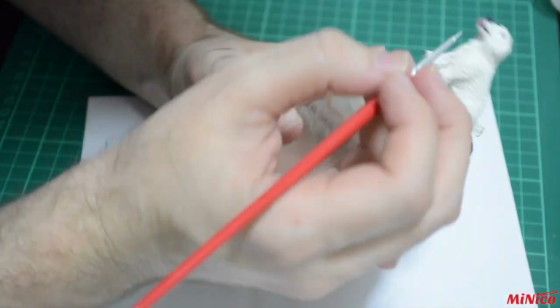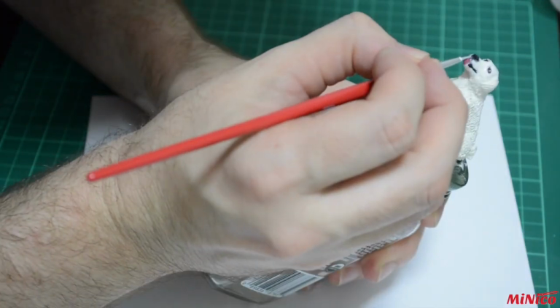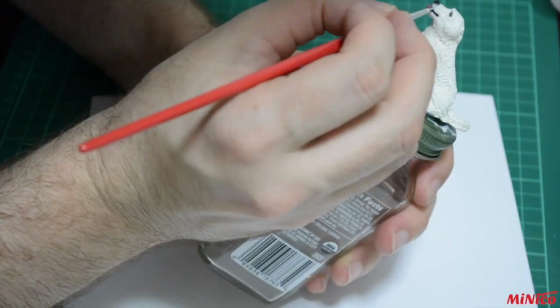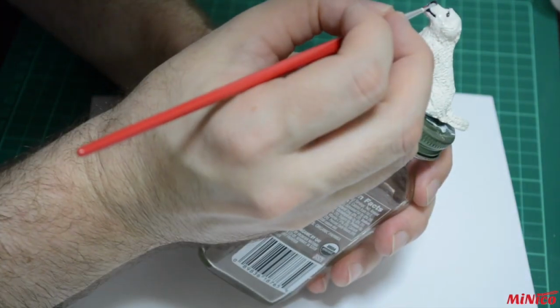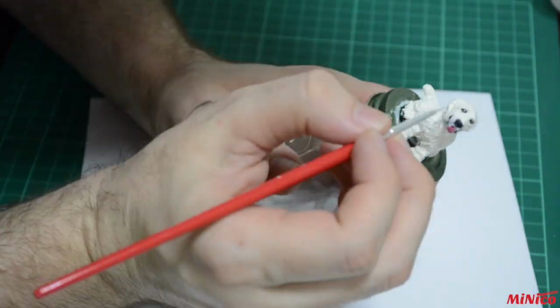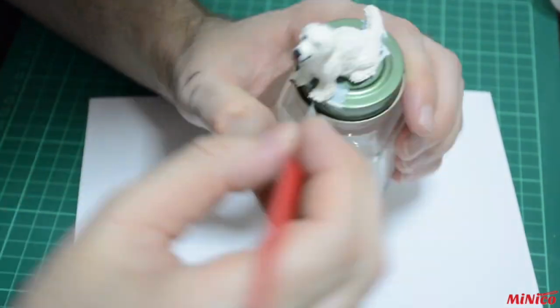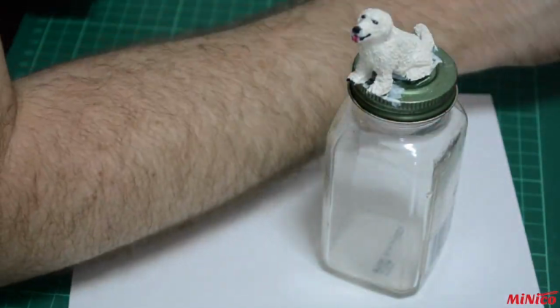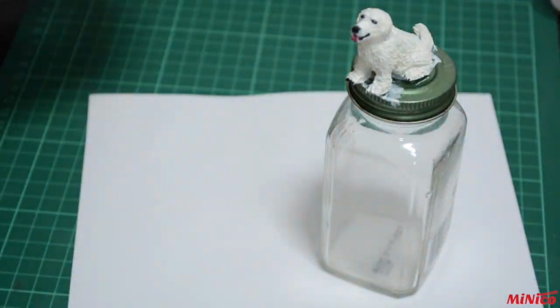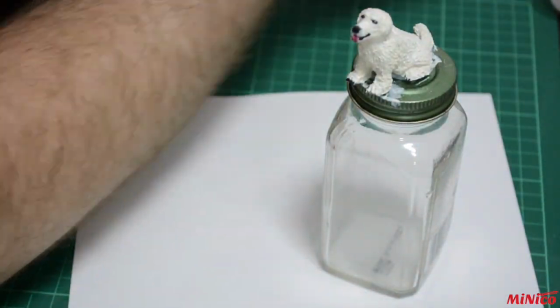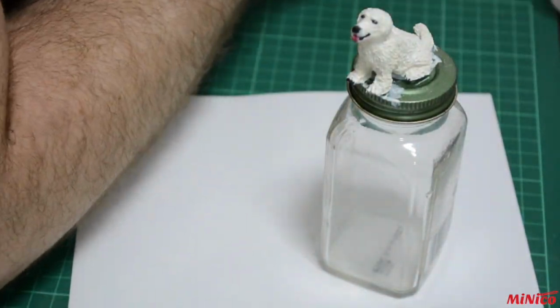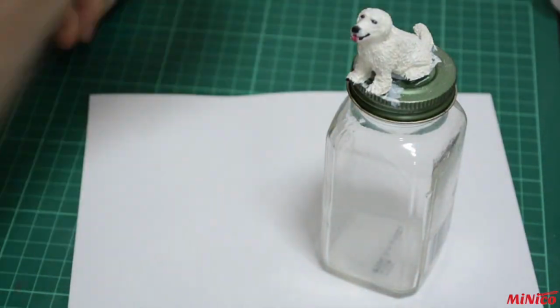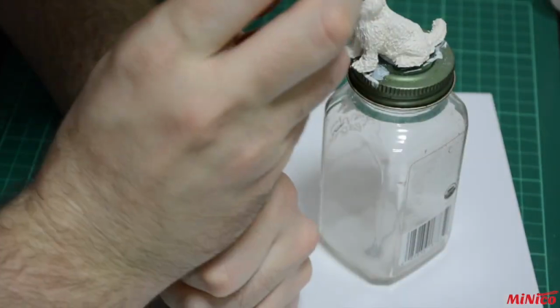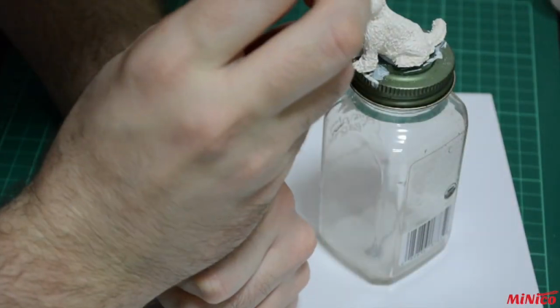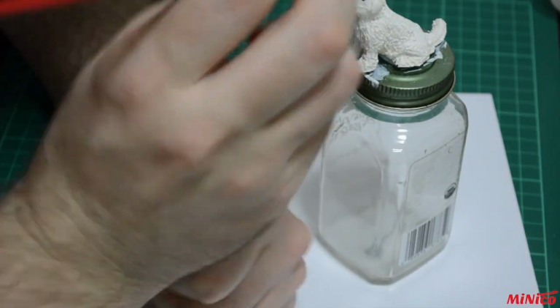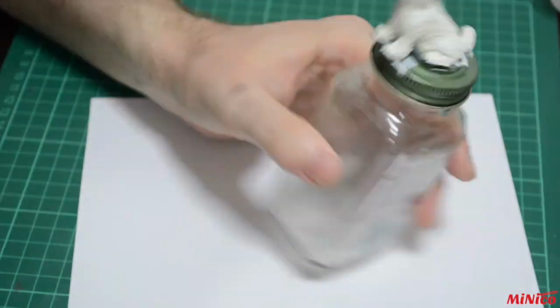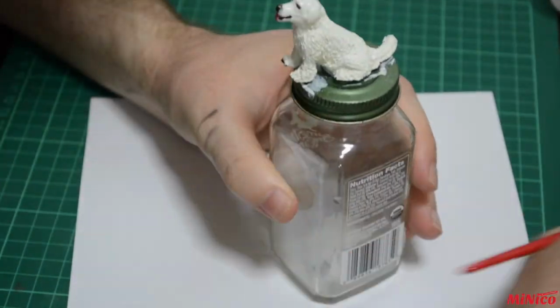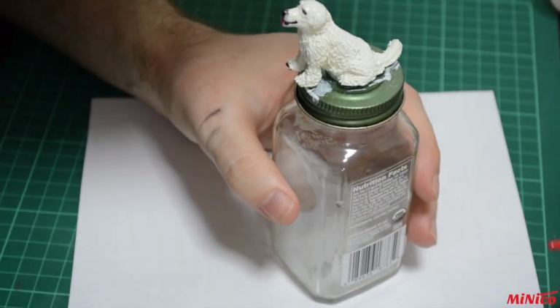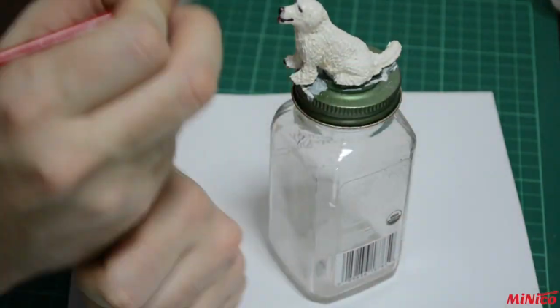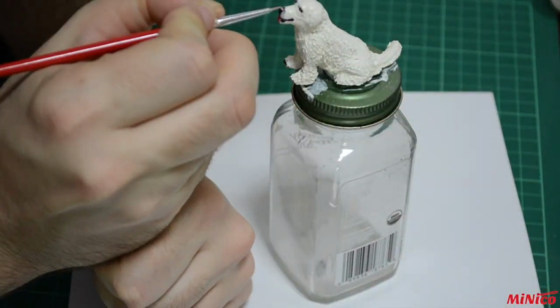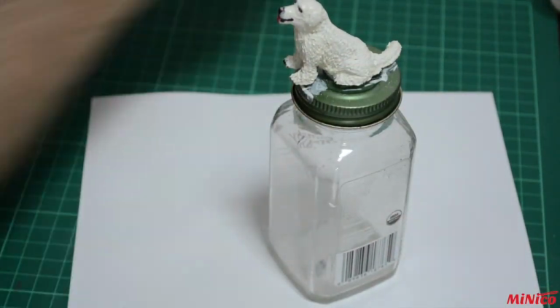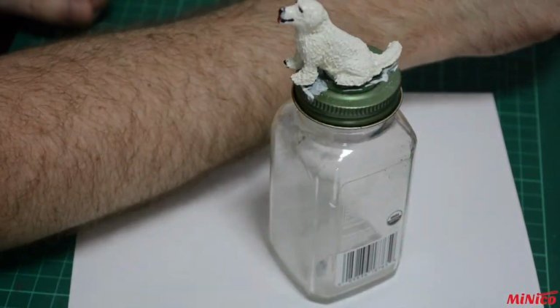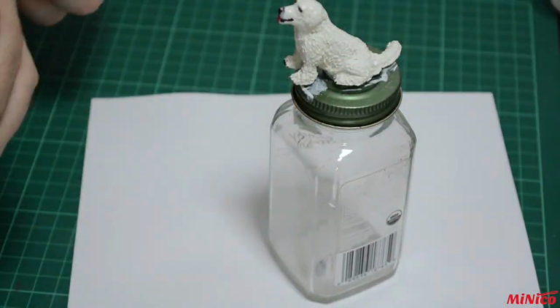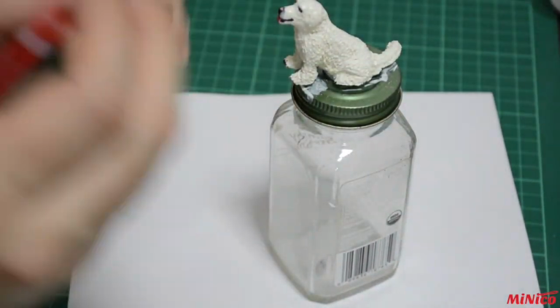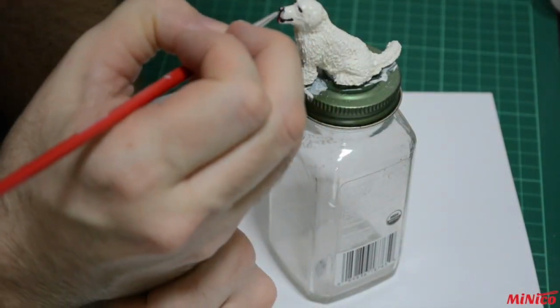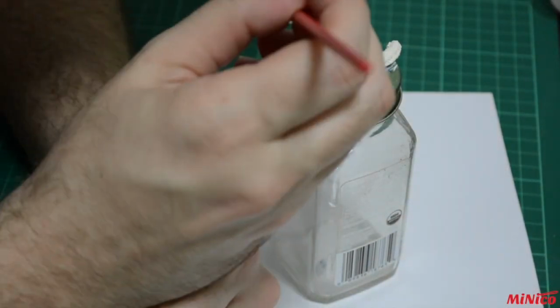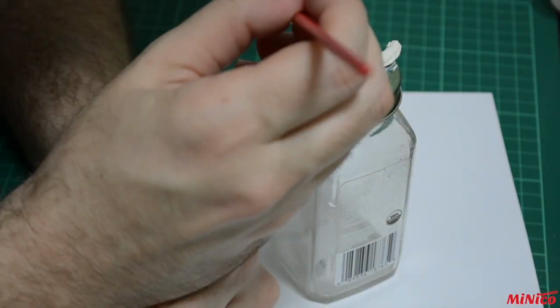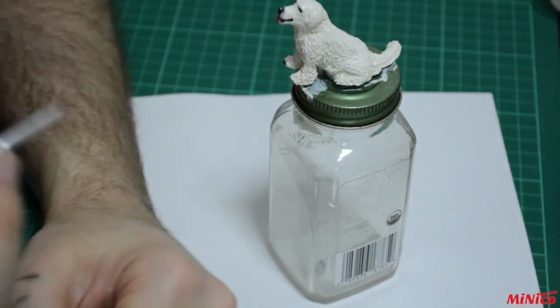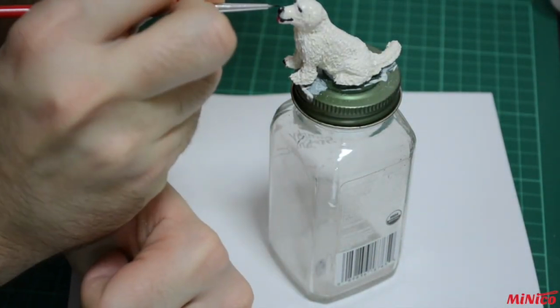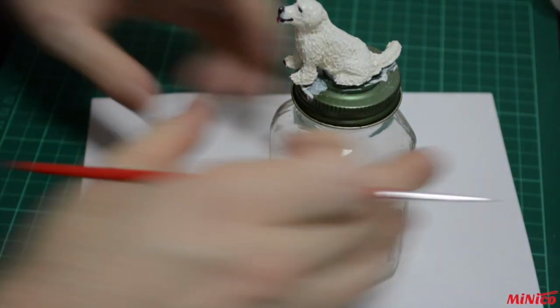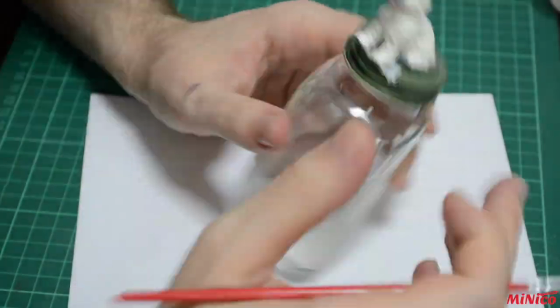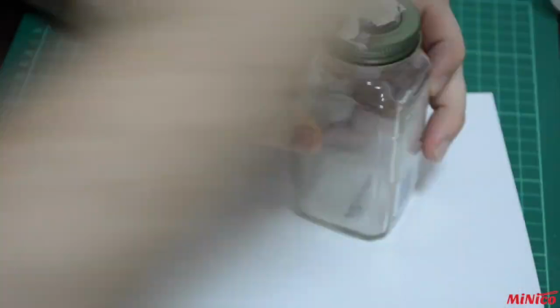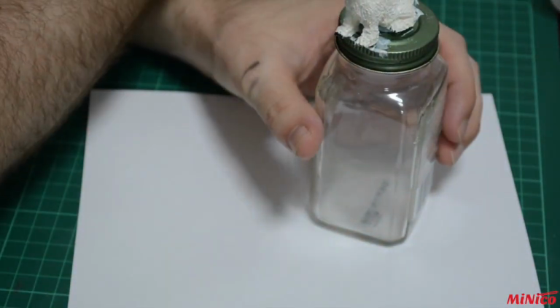I will add a small dot of pink on my dog's nose, as I wish it to look like my real dog, but you do not have to do this step.